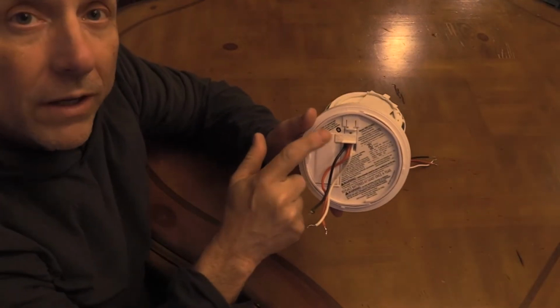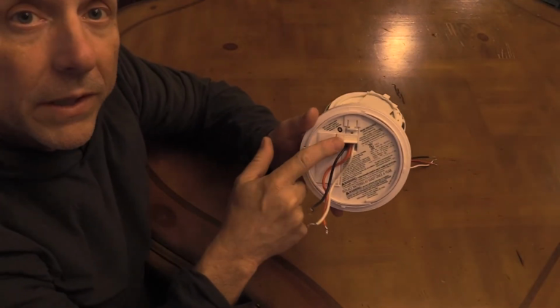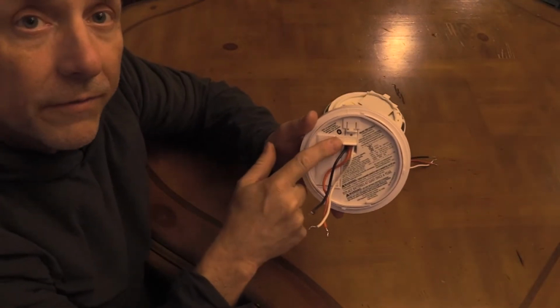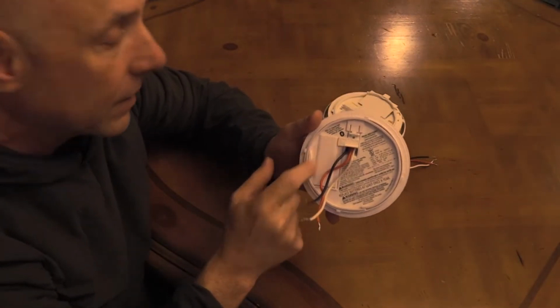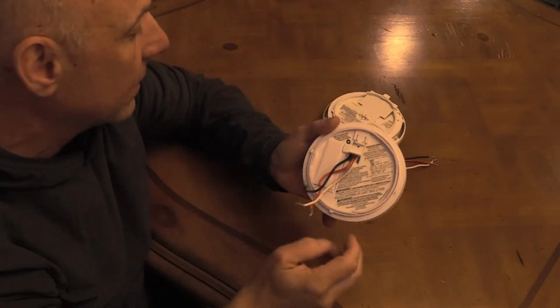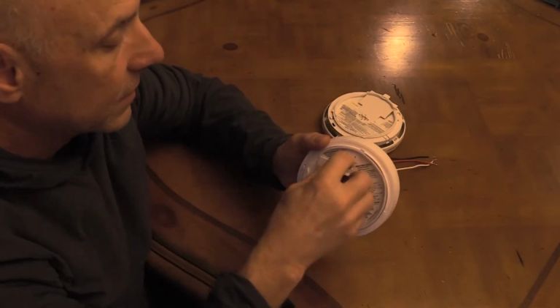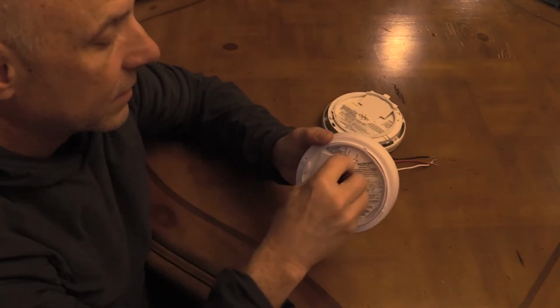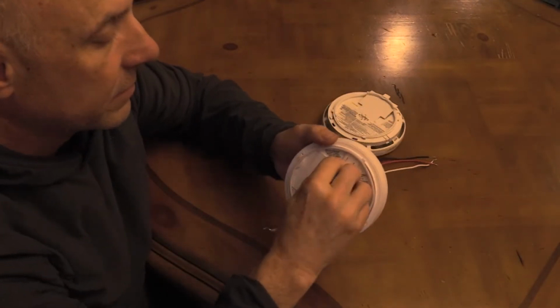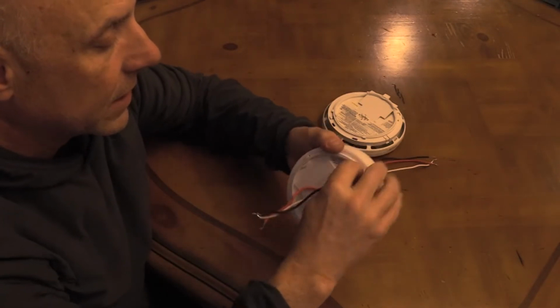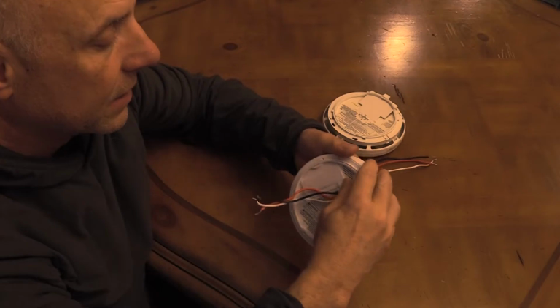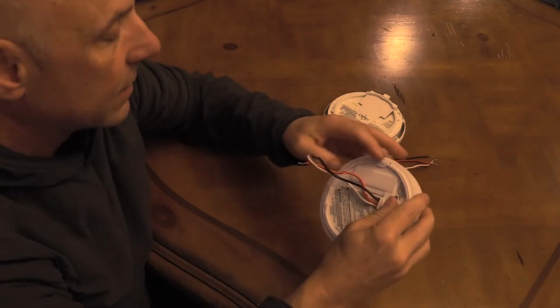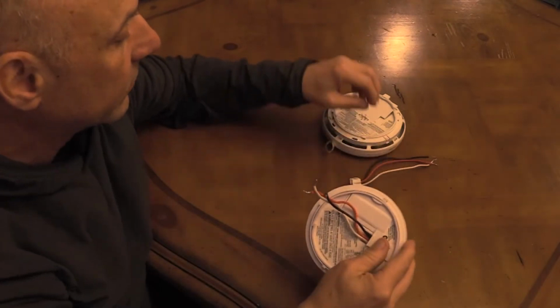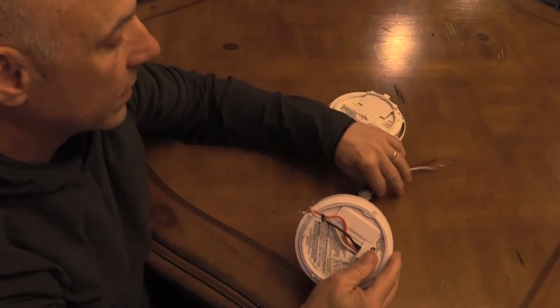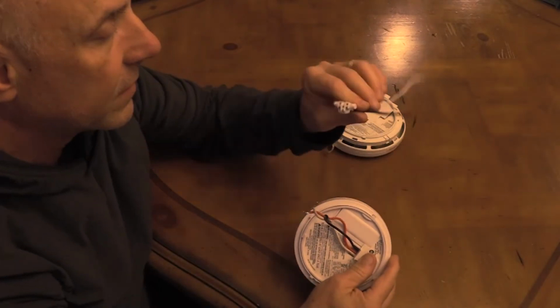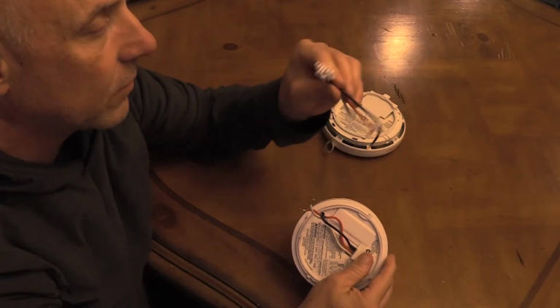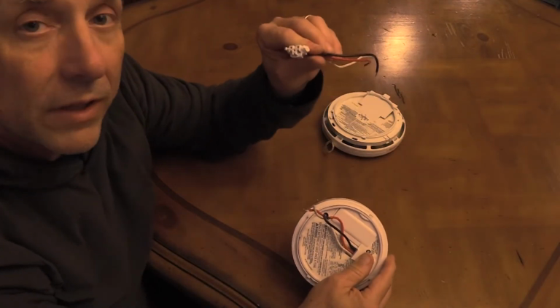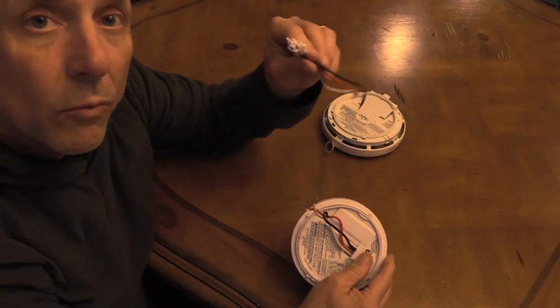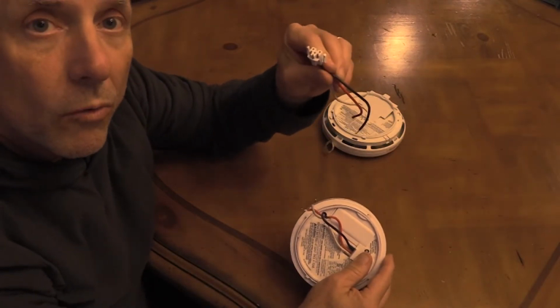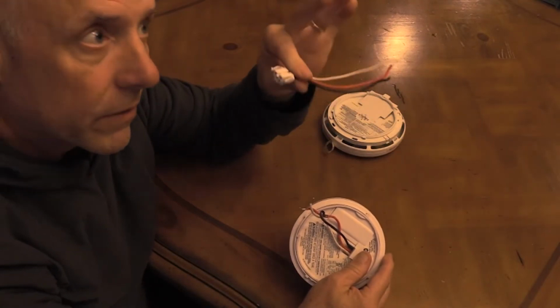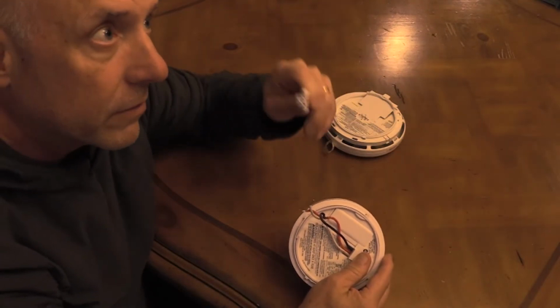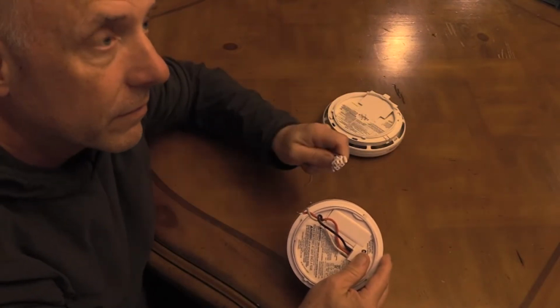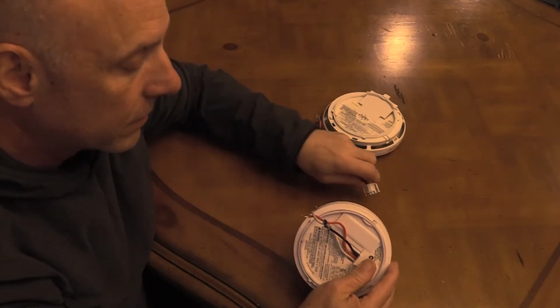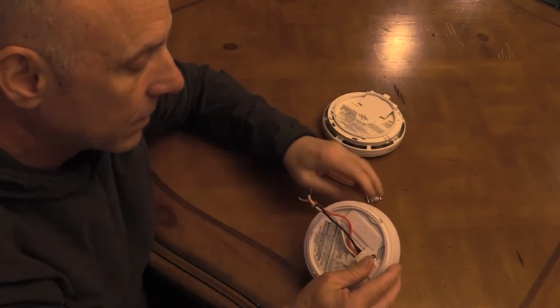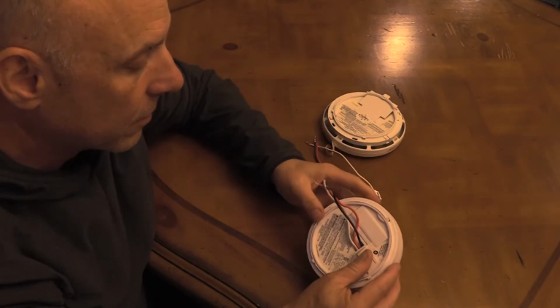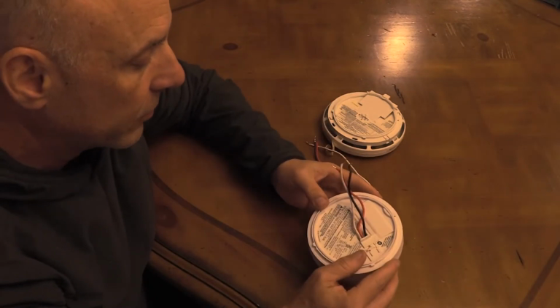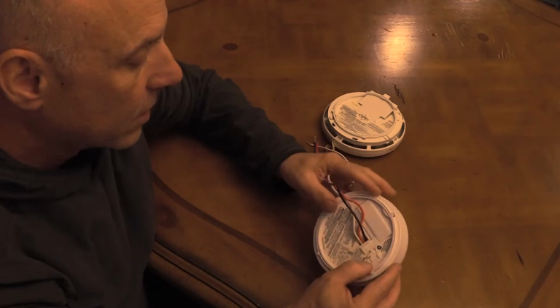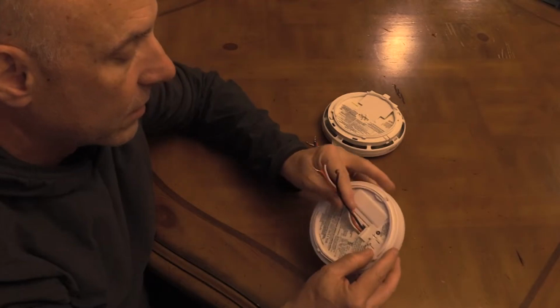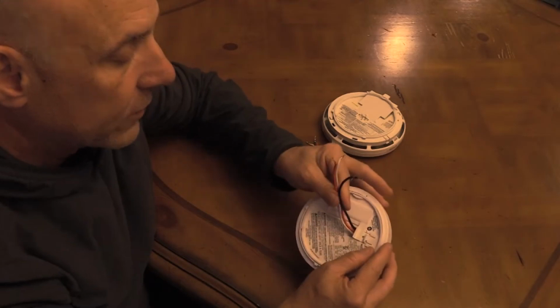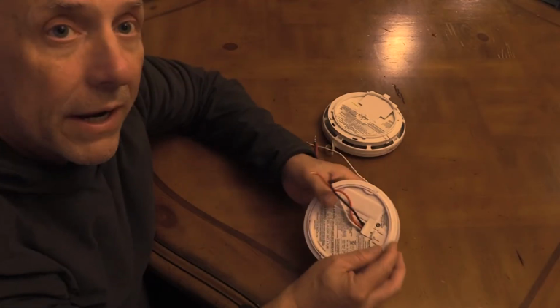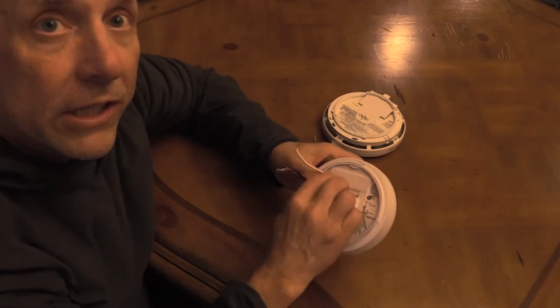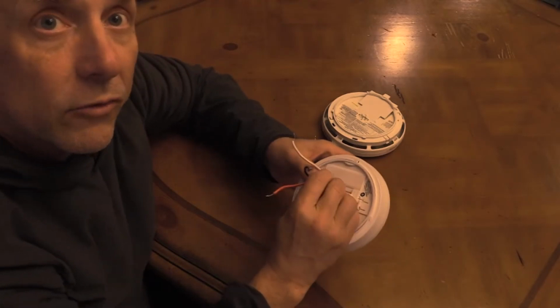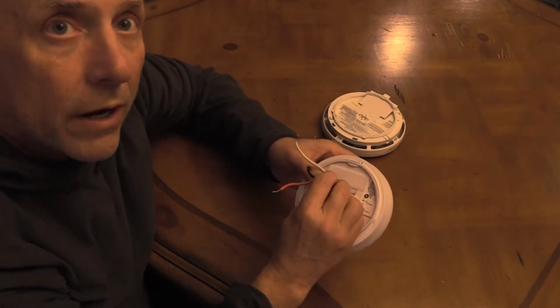Whereas the new one has a well that you have to insert the connector into and then snap it into place. So it's quite a bit different, and ultimately this old clip won't work with our new alarm. That's why we have to change out these wires.